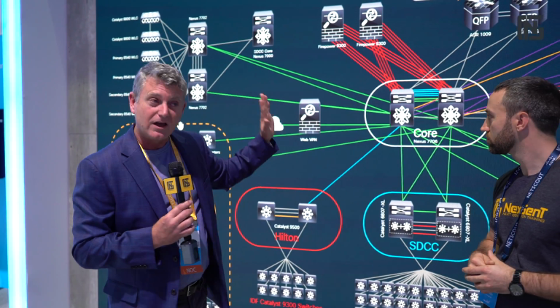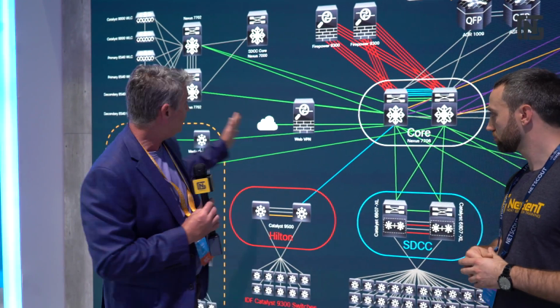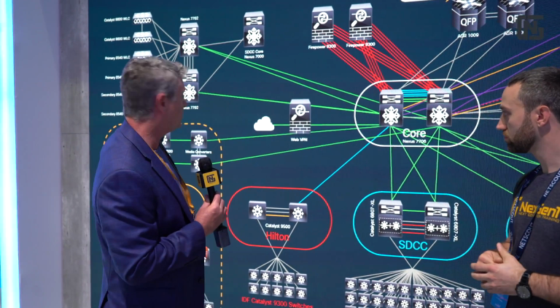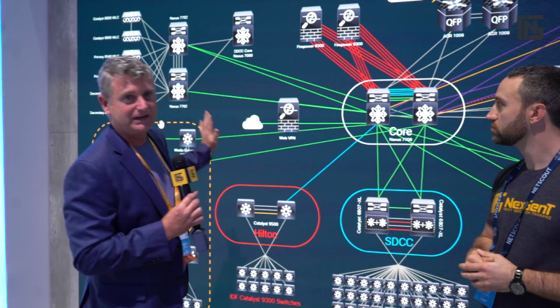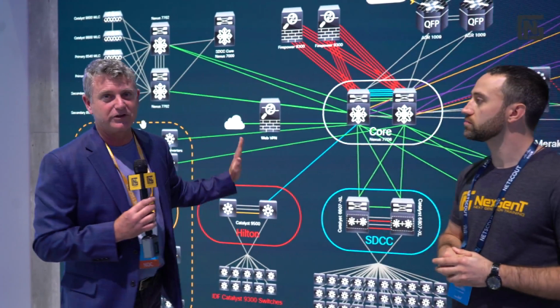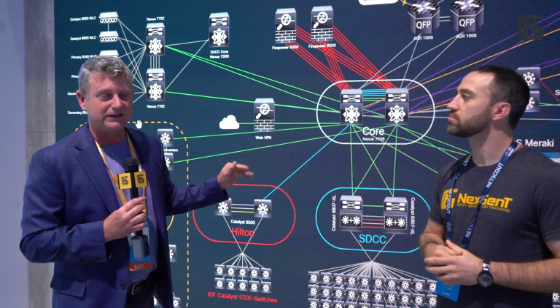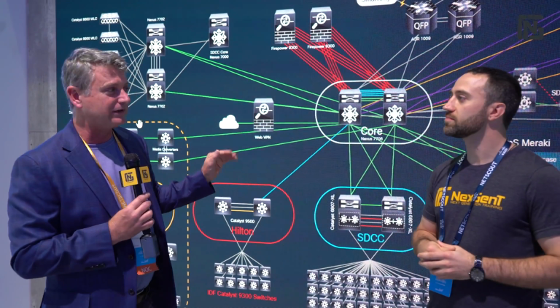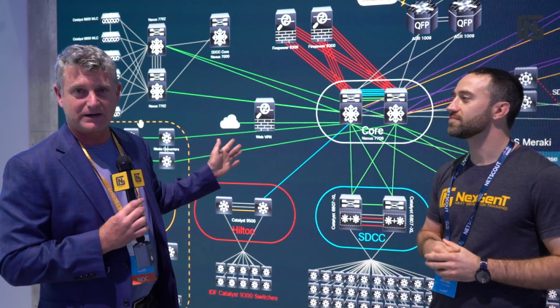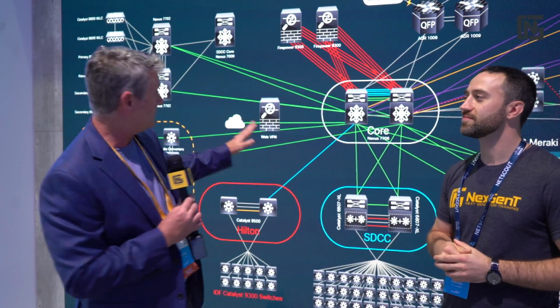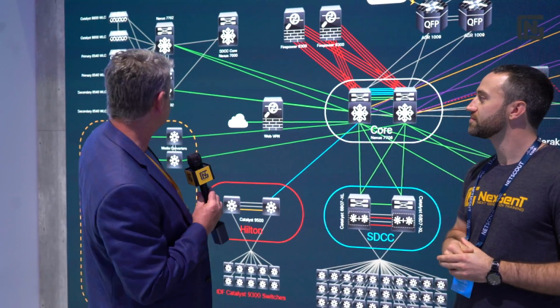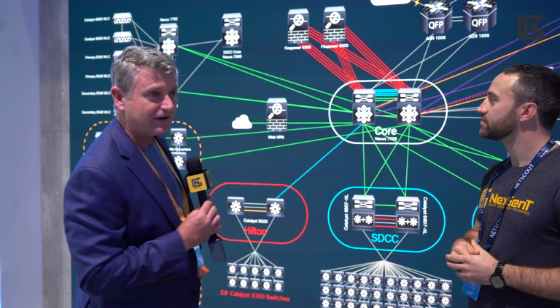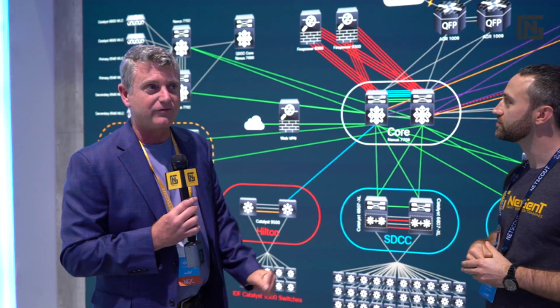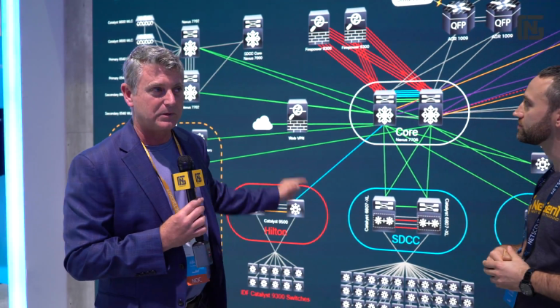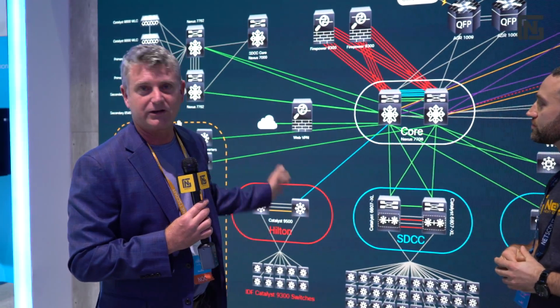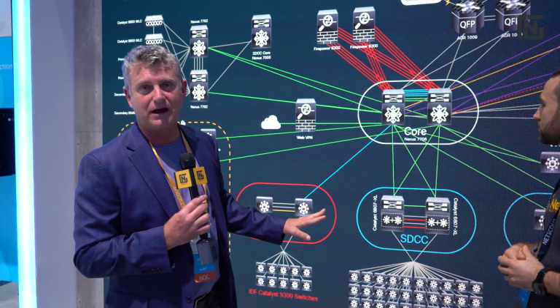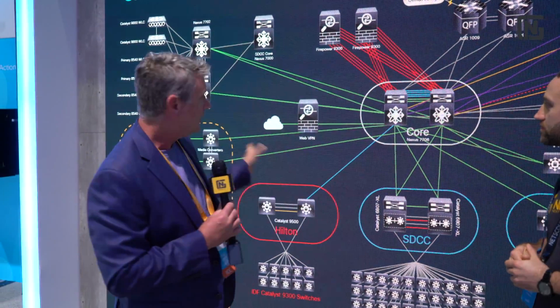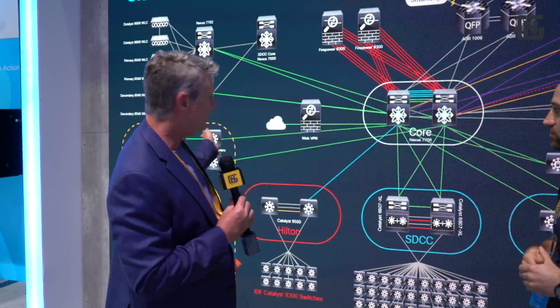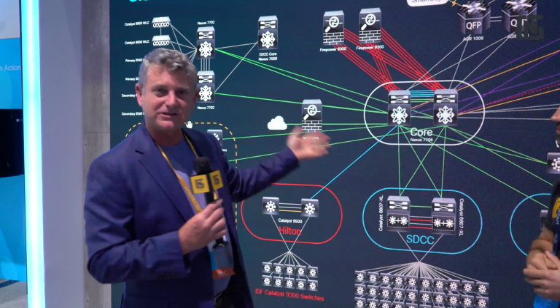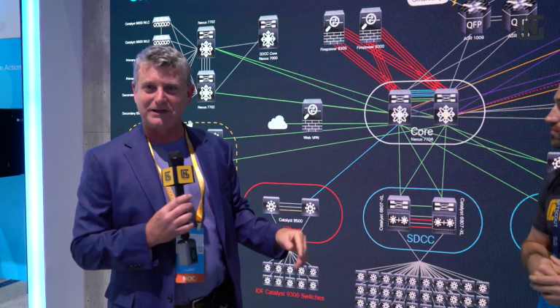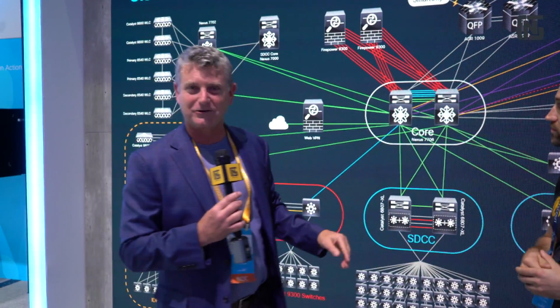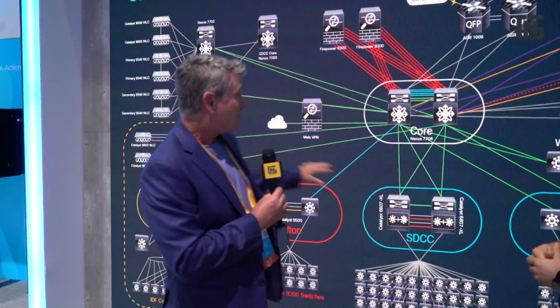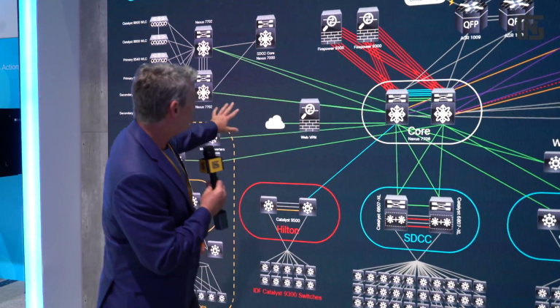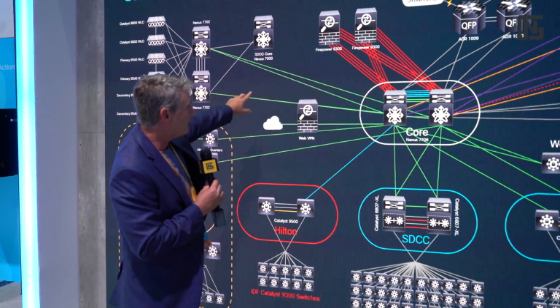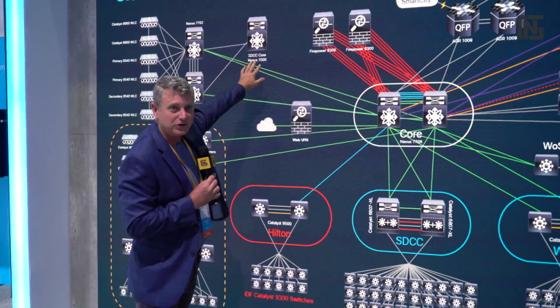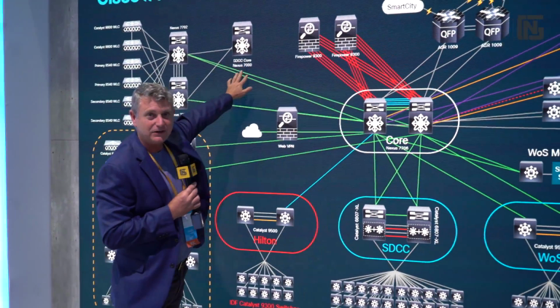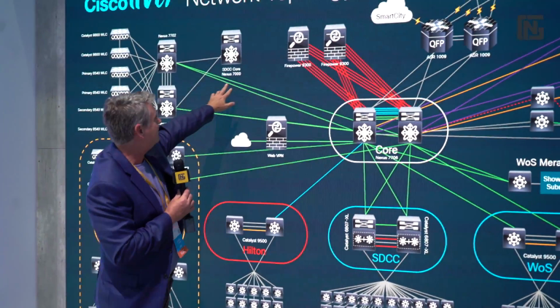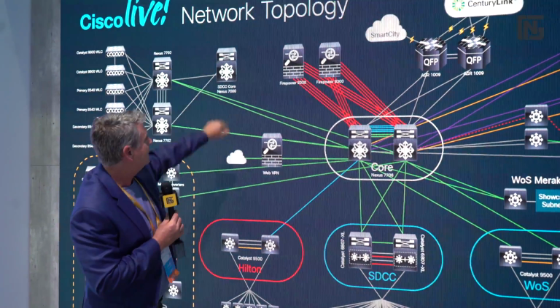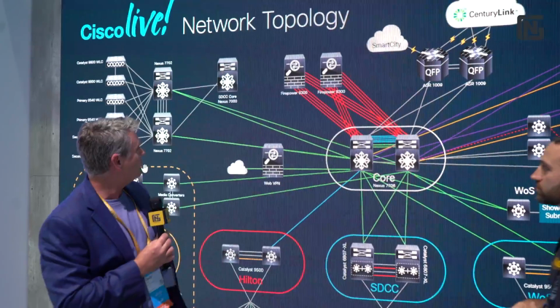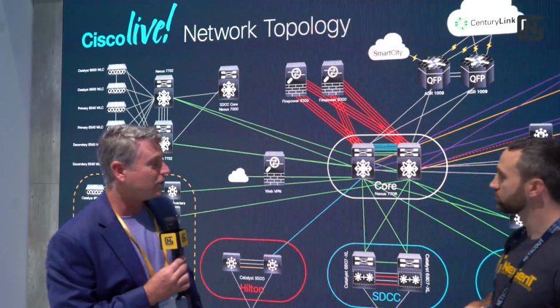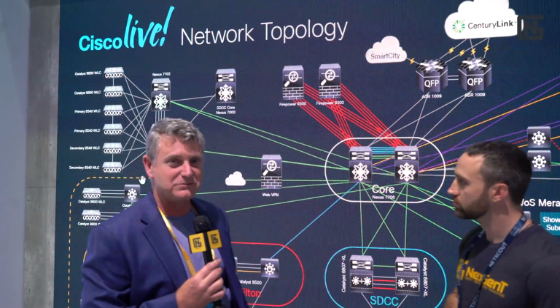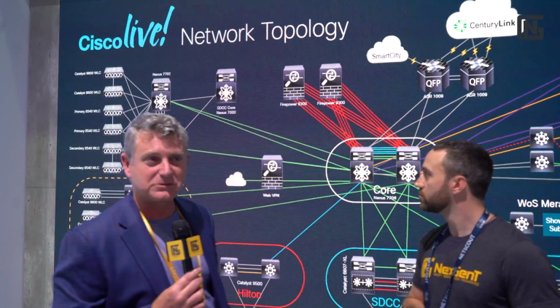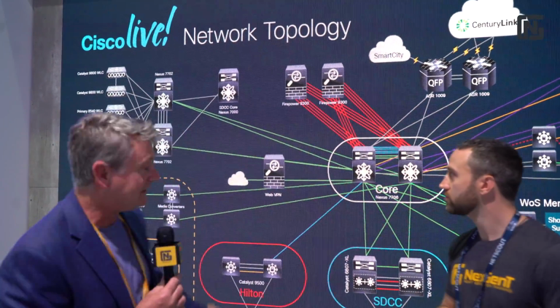Now, that is overbuilt — let me not fool you. I really believe that myself. That's a lot of 8540s to be putting into one network. But we're Cisco, so we can. One other thing I want to point out: you see that we have this core that comes in from Smart City.